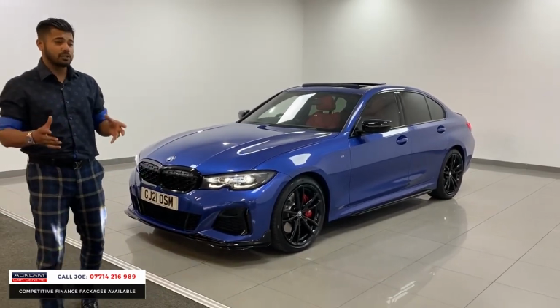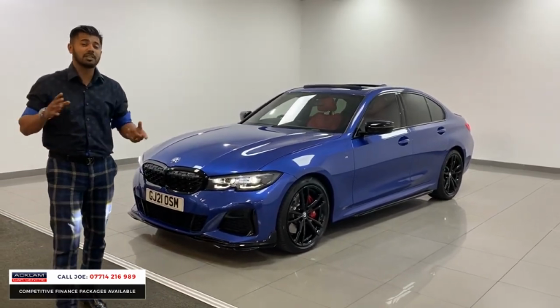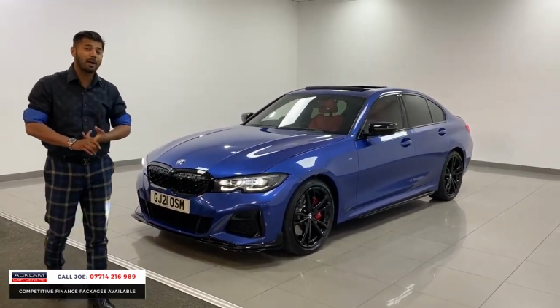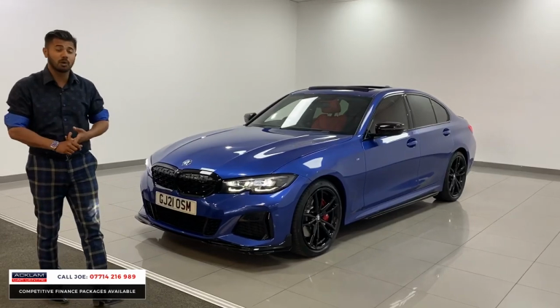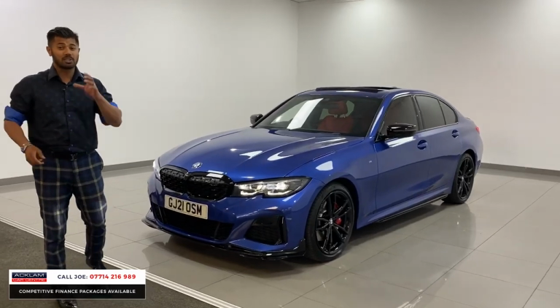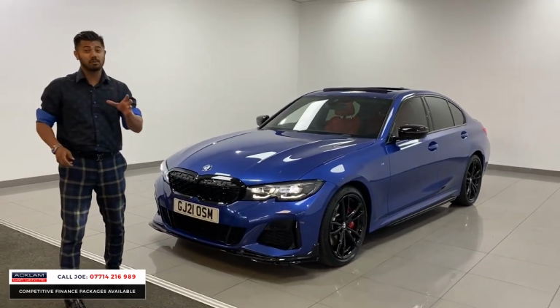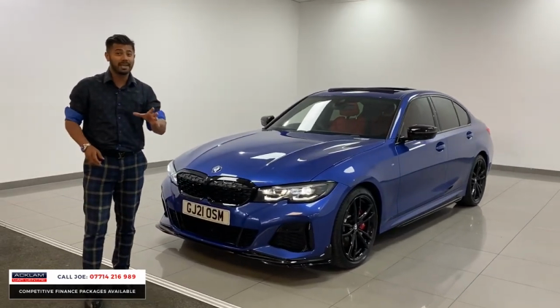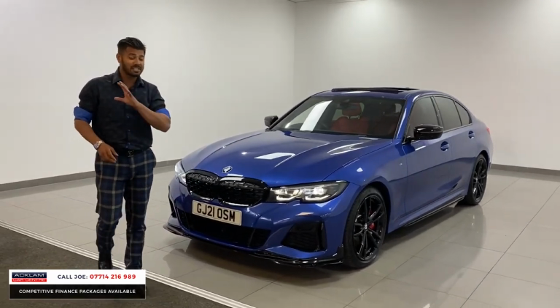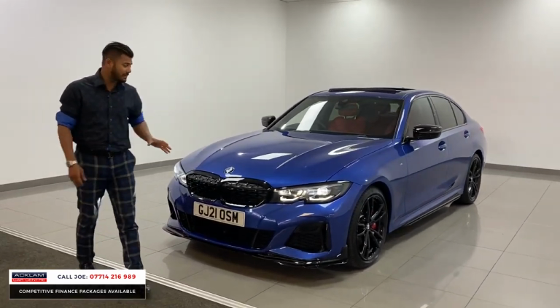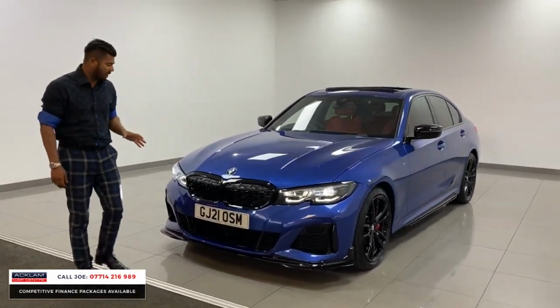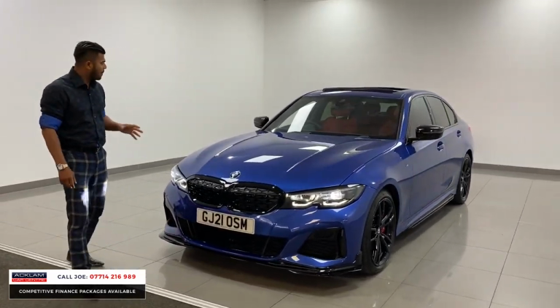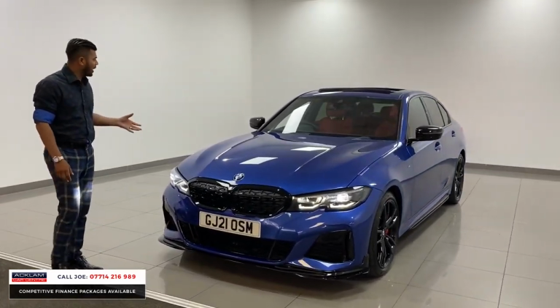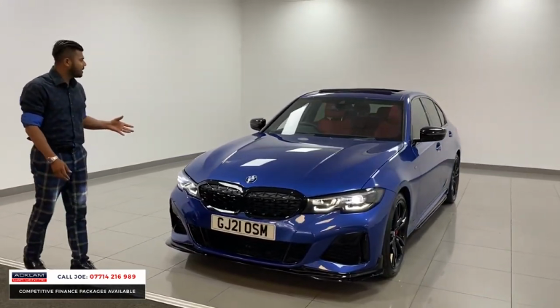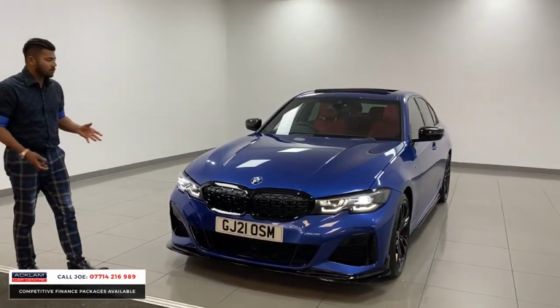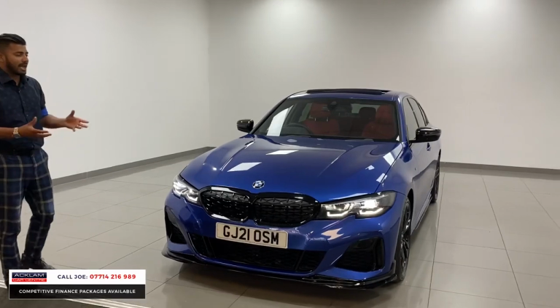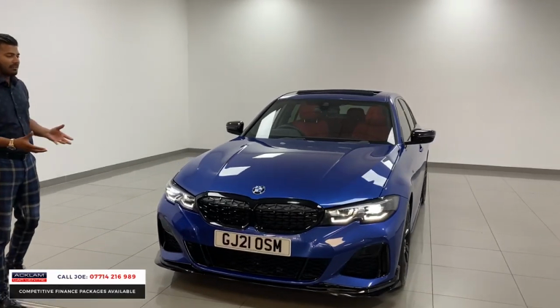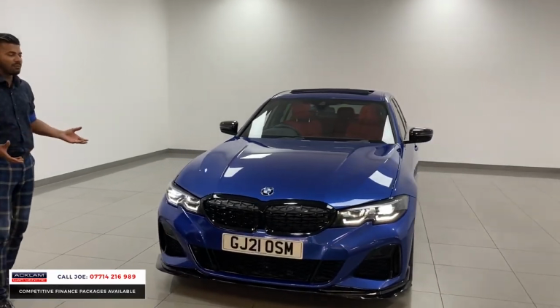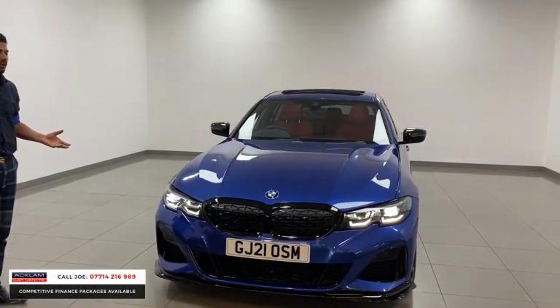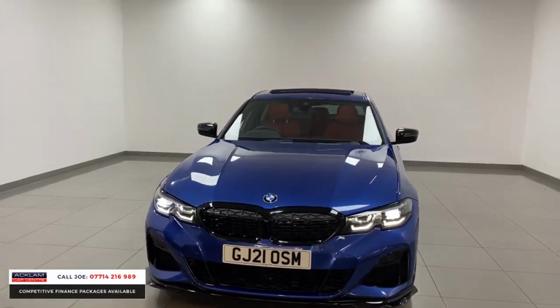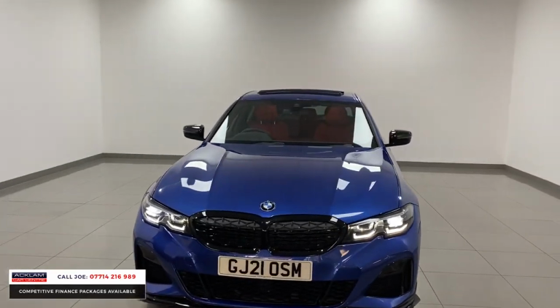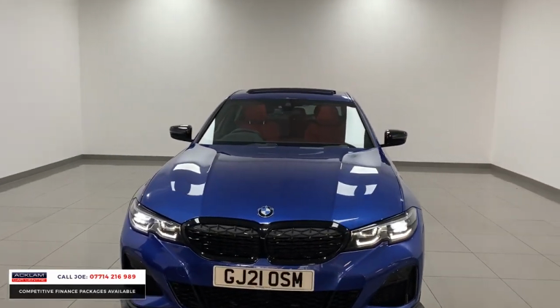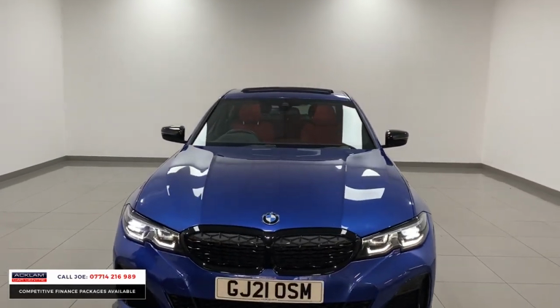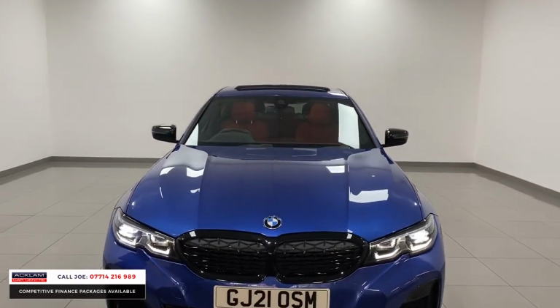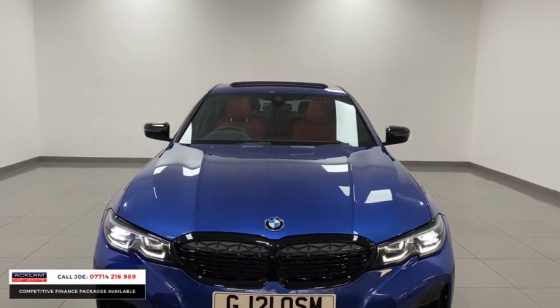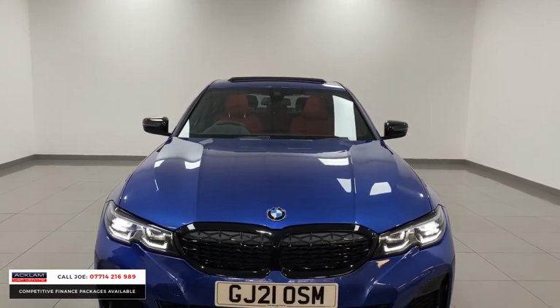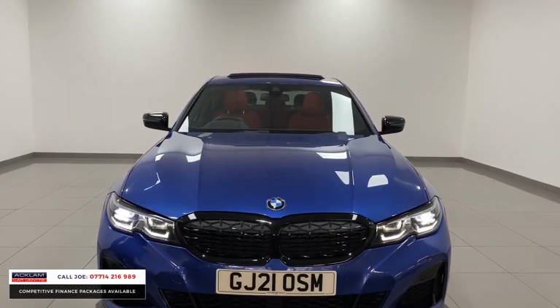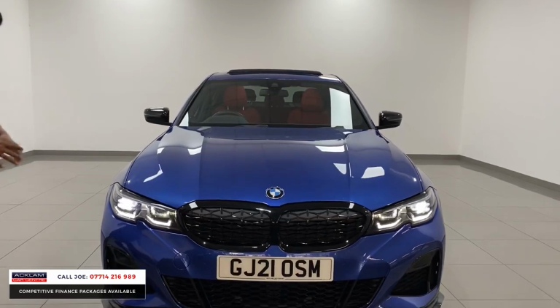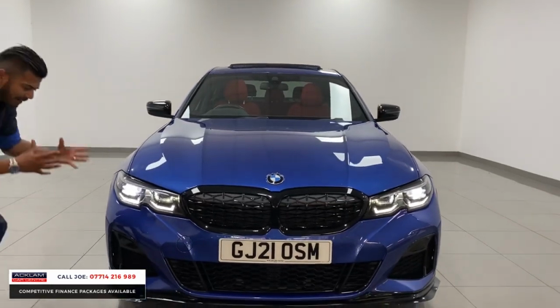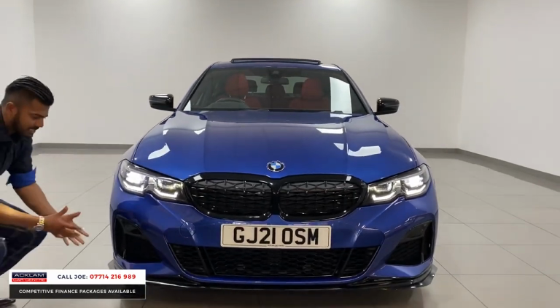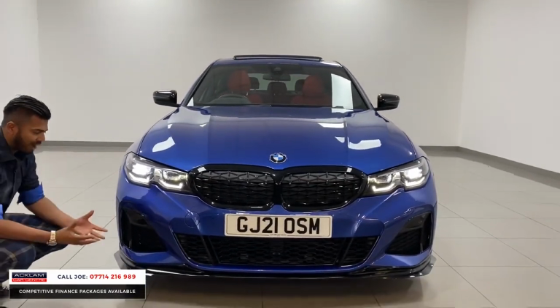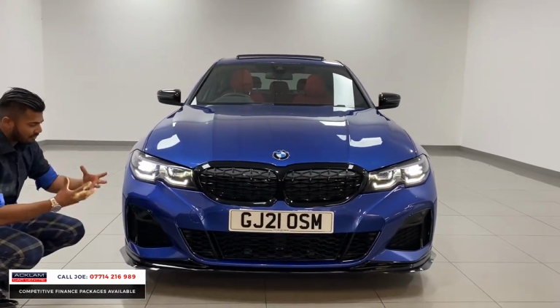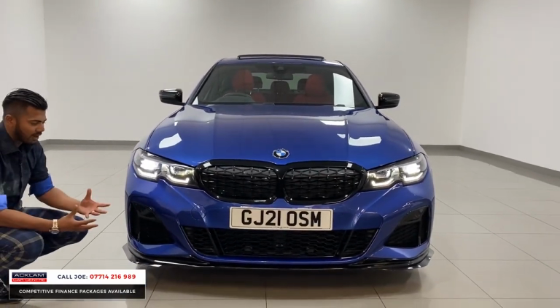First of all, you've got the tech pack on this one, which is the heads-up display — that's a massive extra. So to start its life, it's an M340i, so it does belong to the M family. The power's there, the sound's there, everything's more enhanced and refined and very aggressive.